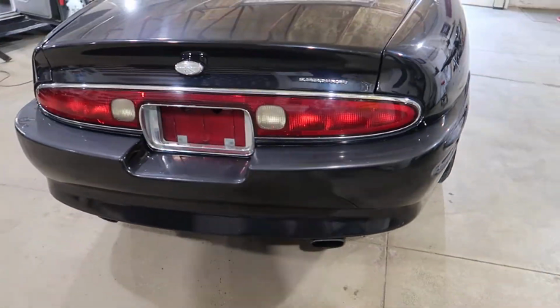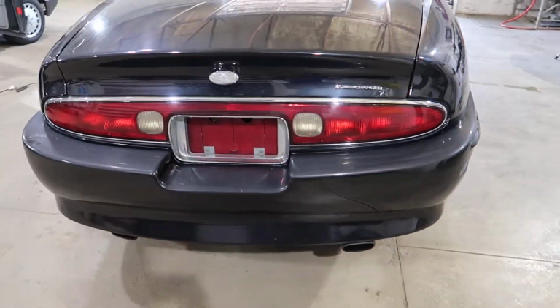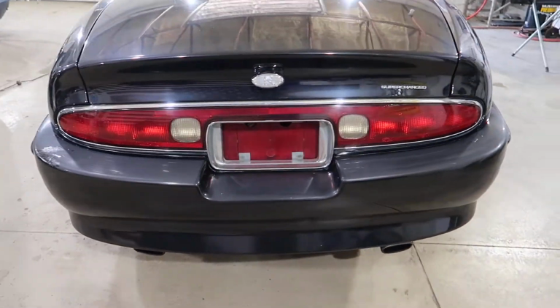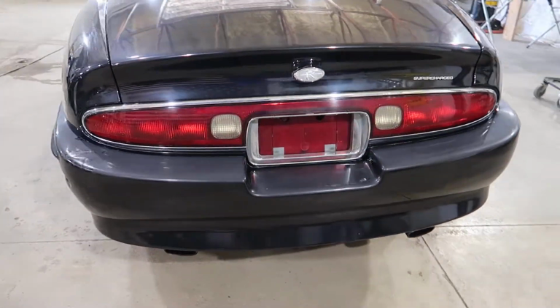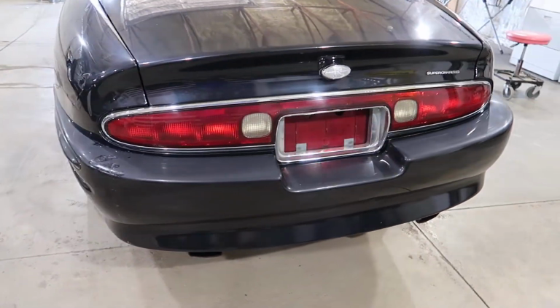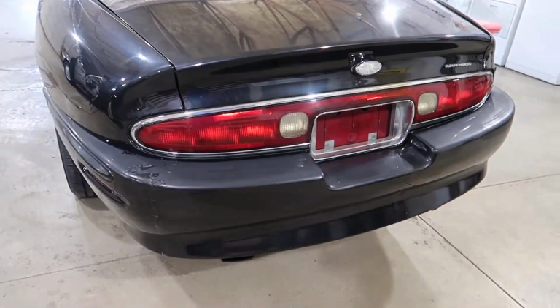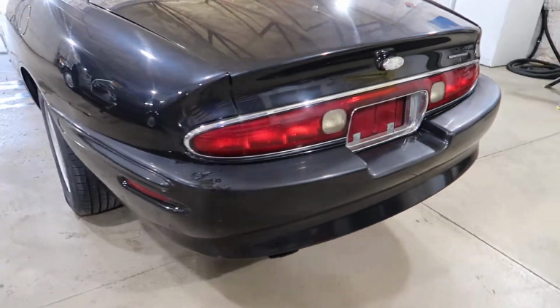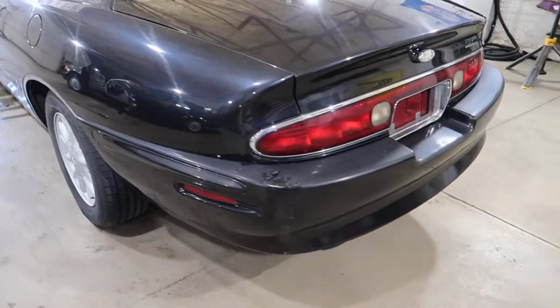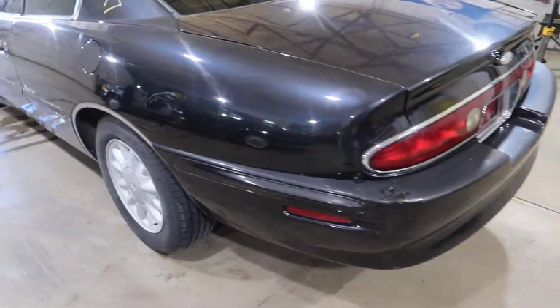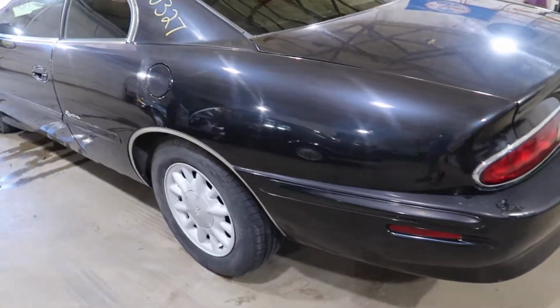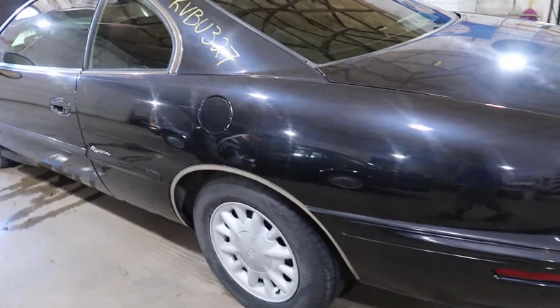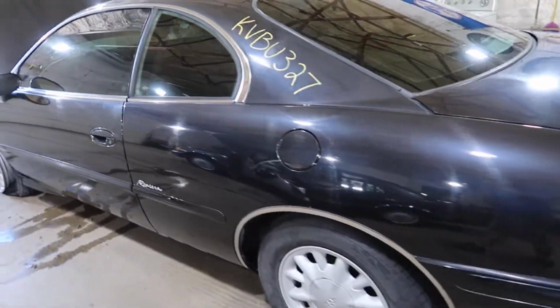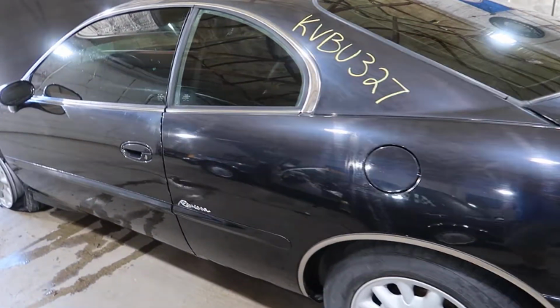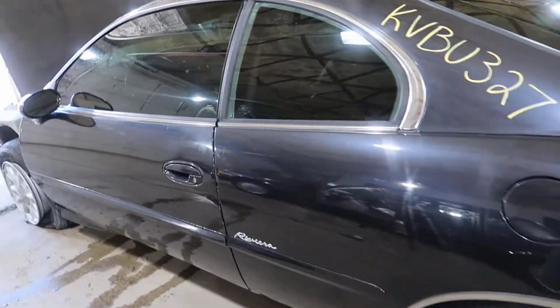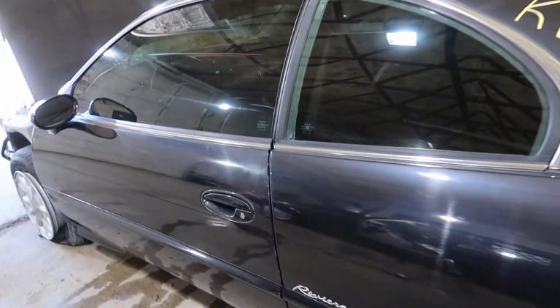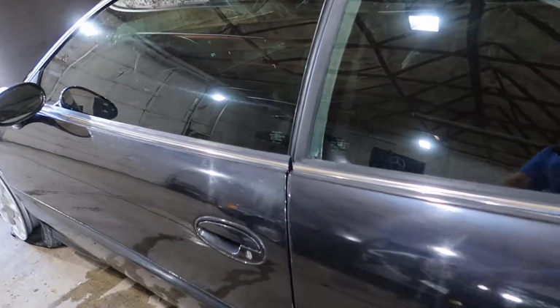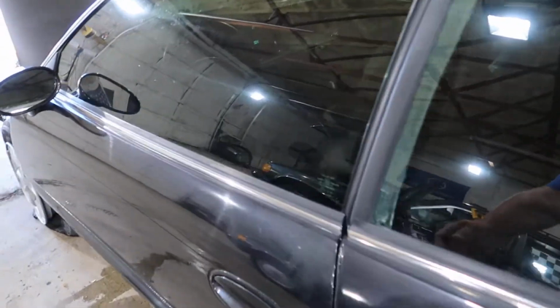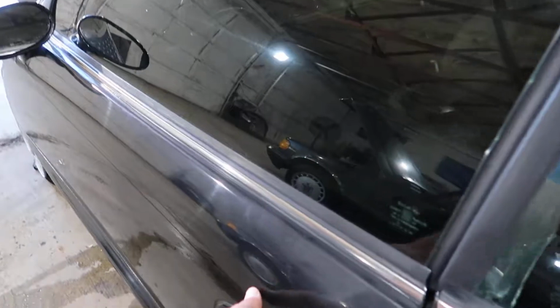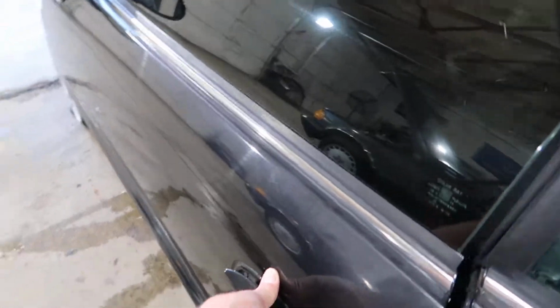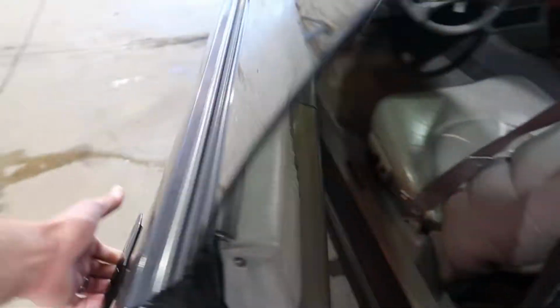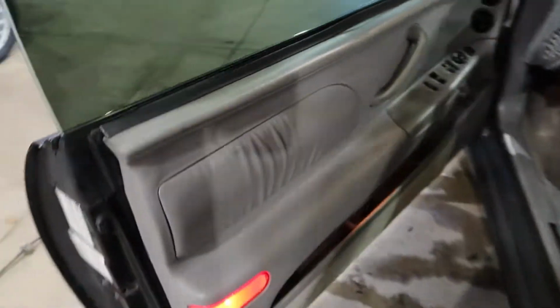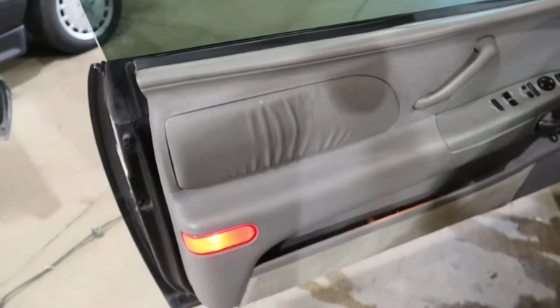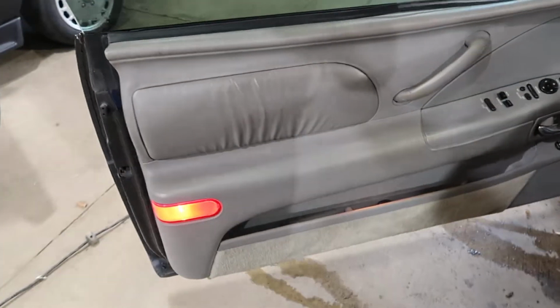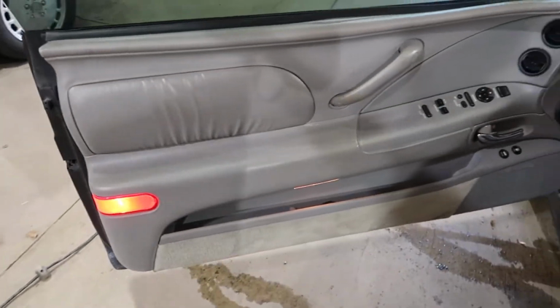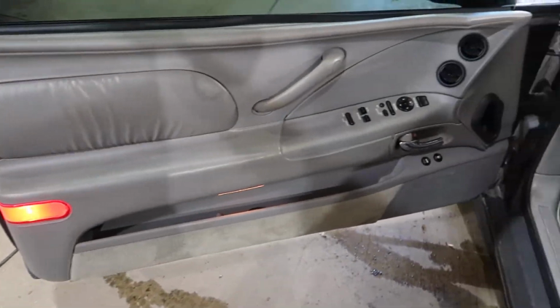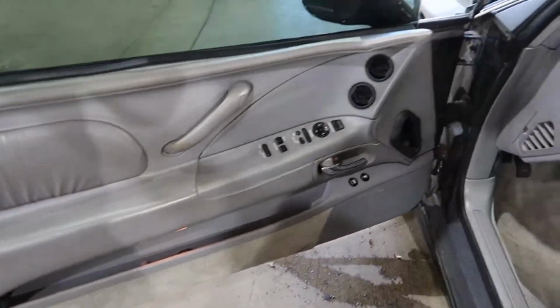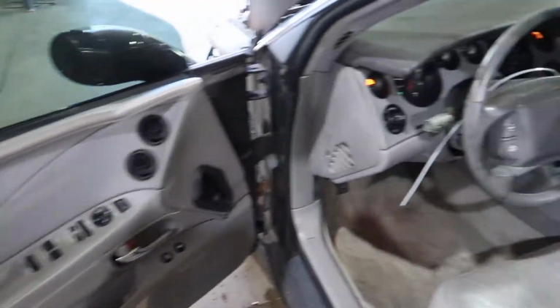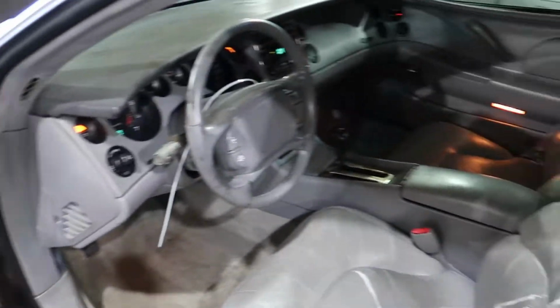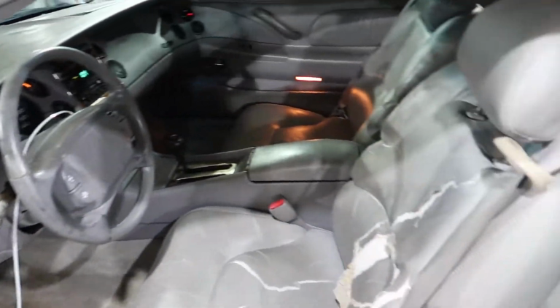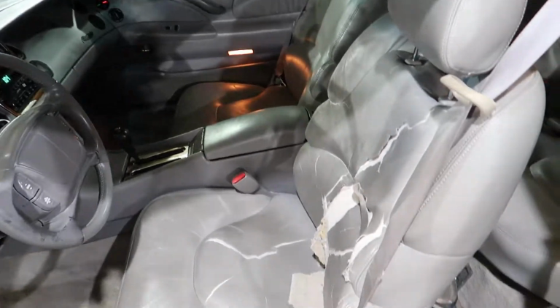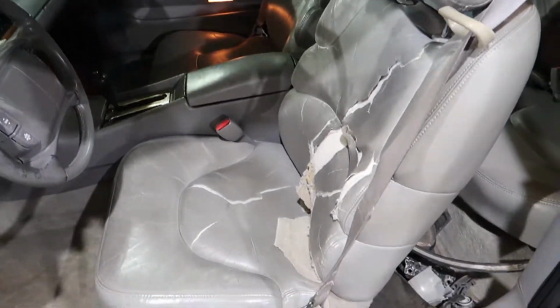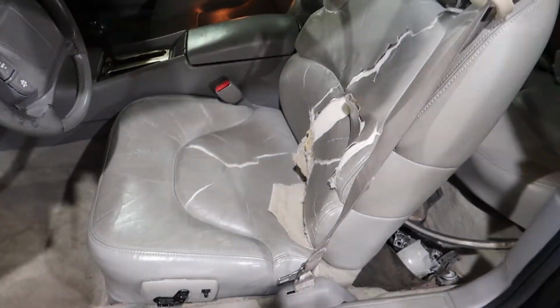Nice clean car. The inside has seen better days. It does have nice door panels — they are gray leather. The seats, not so nice.